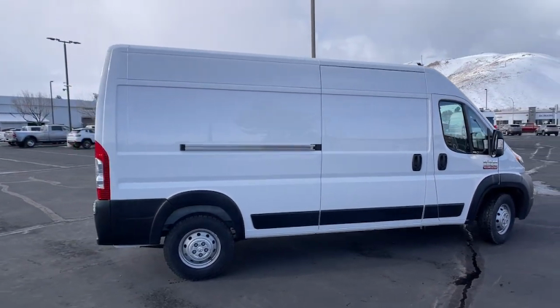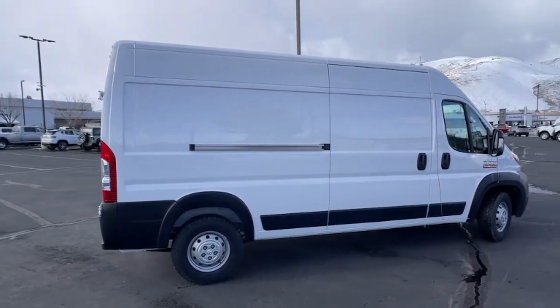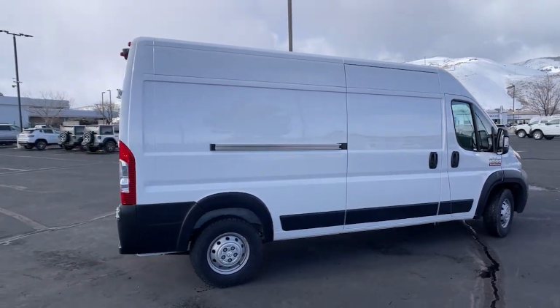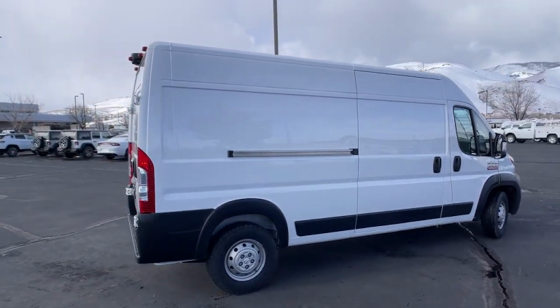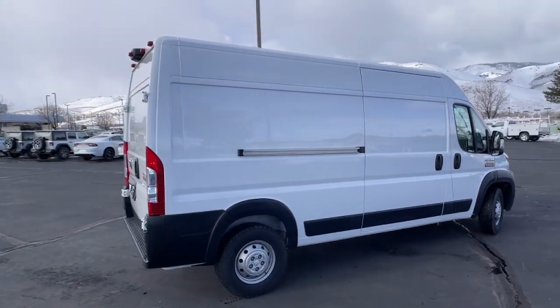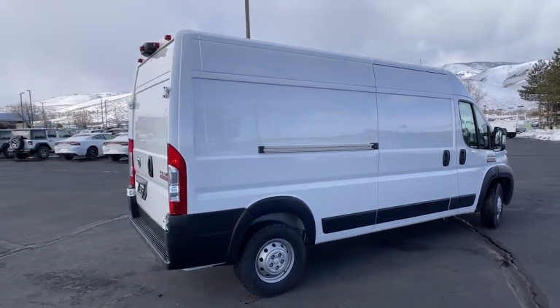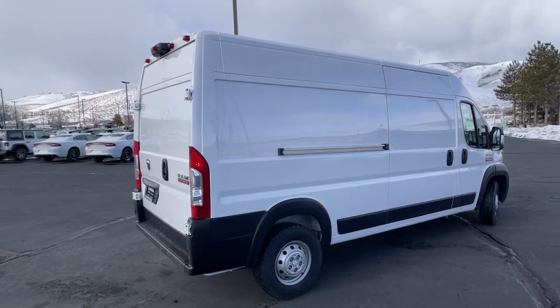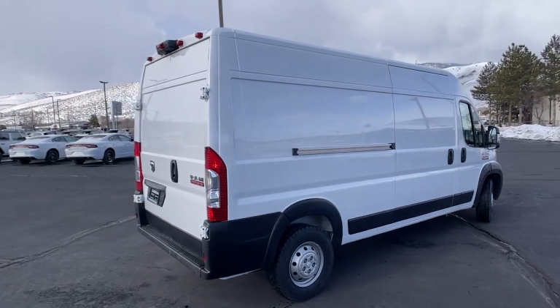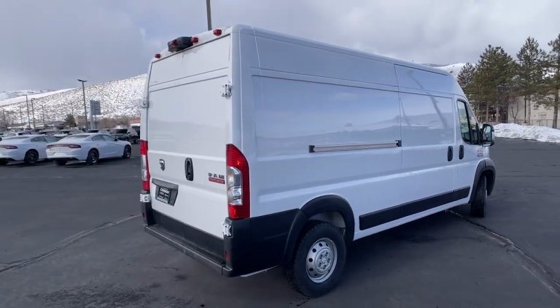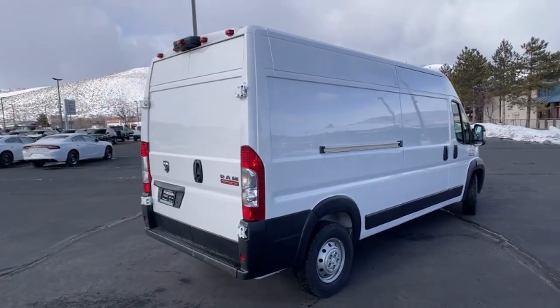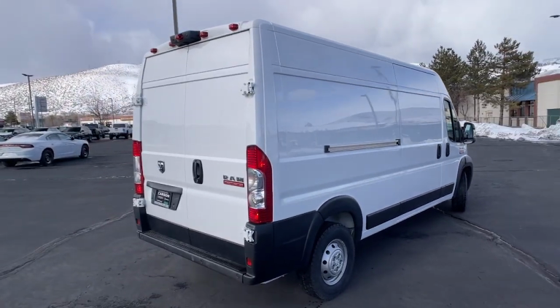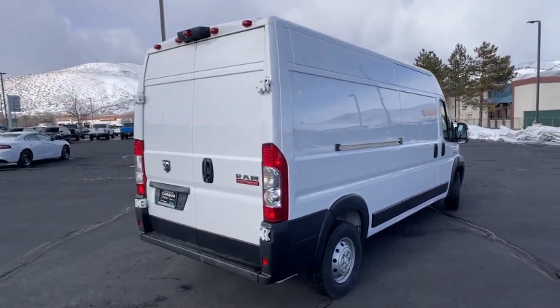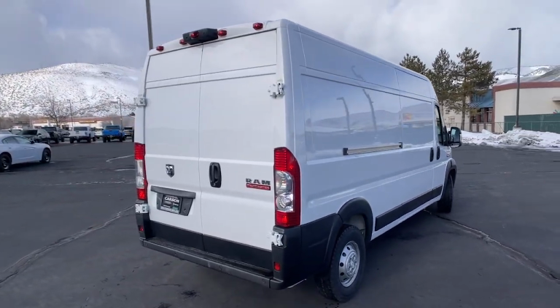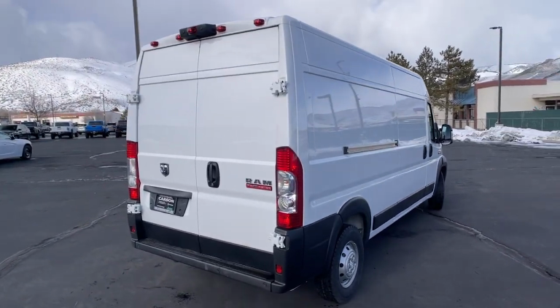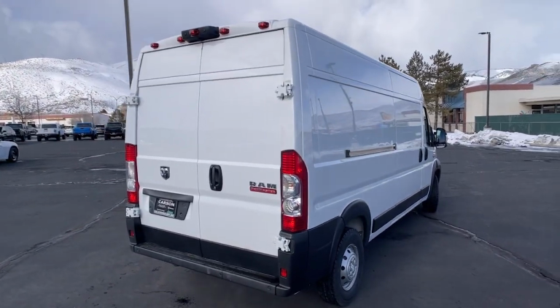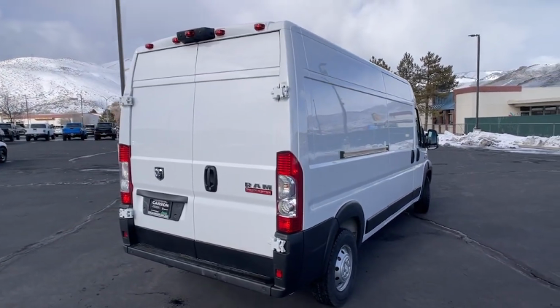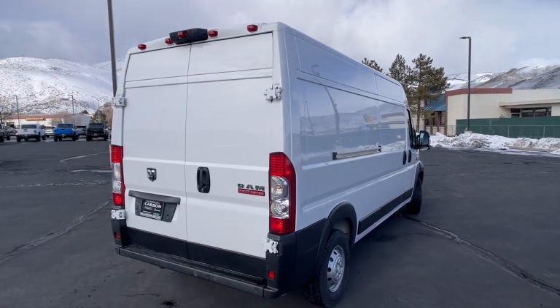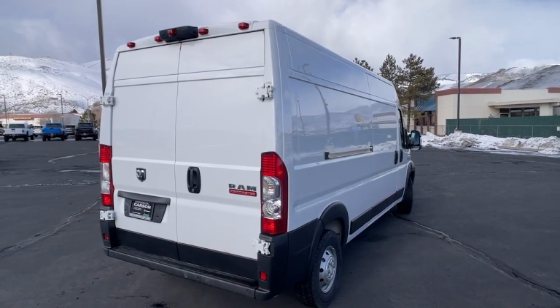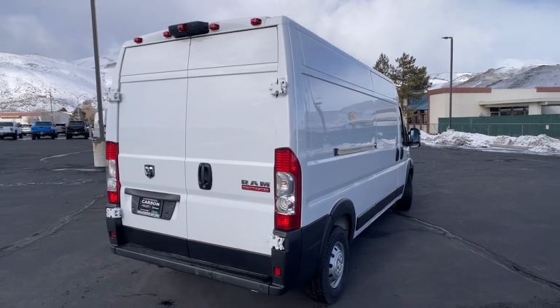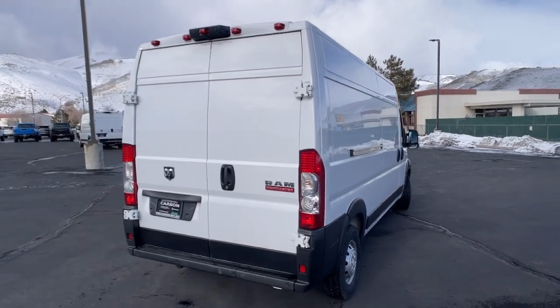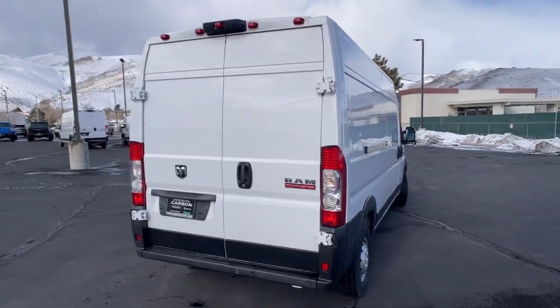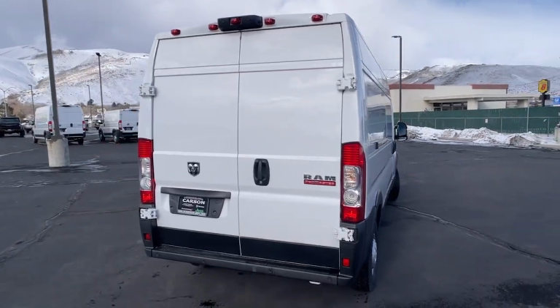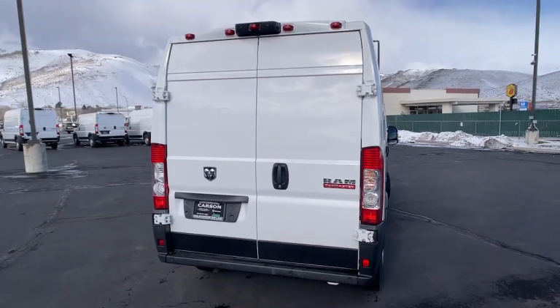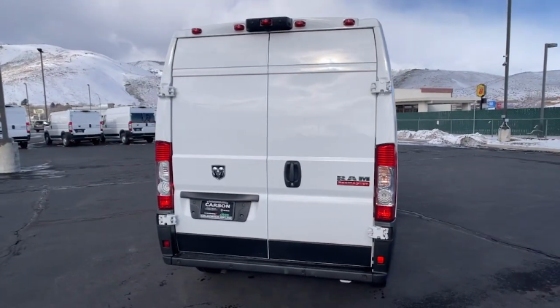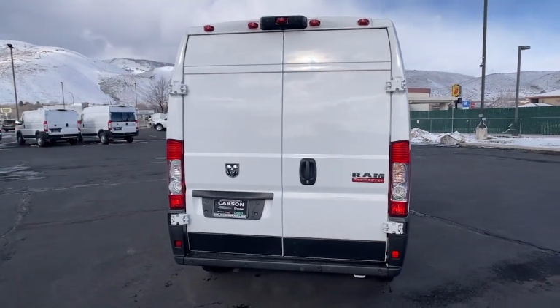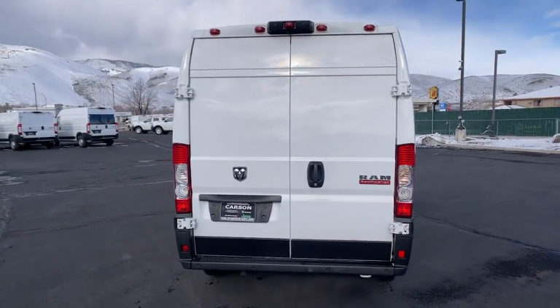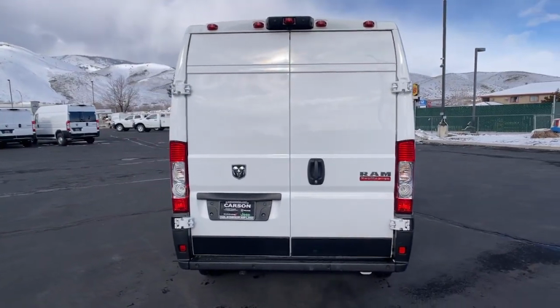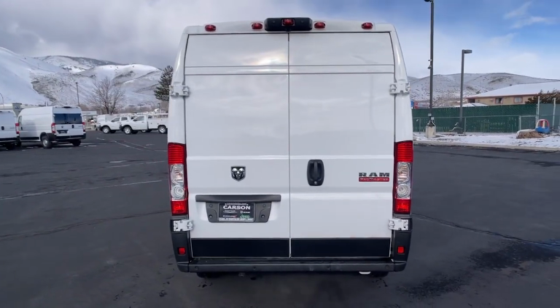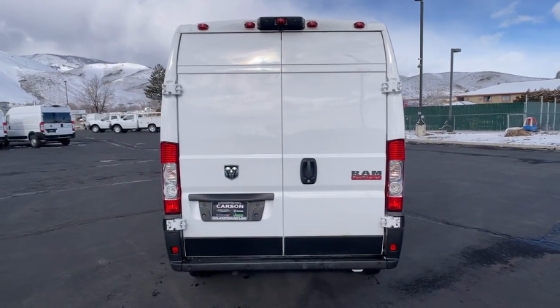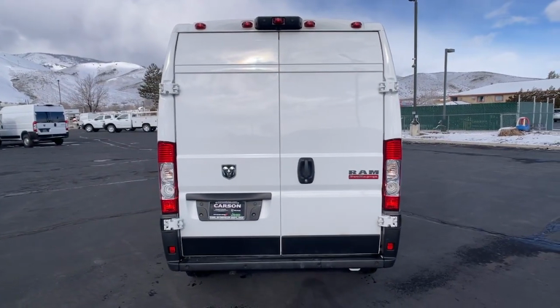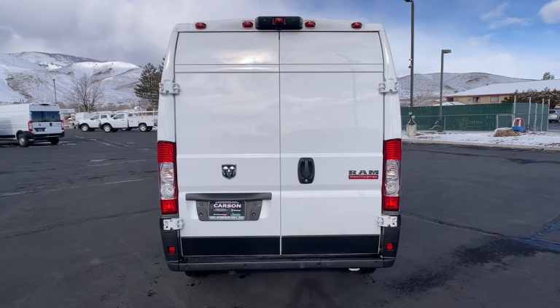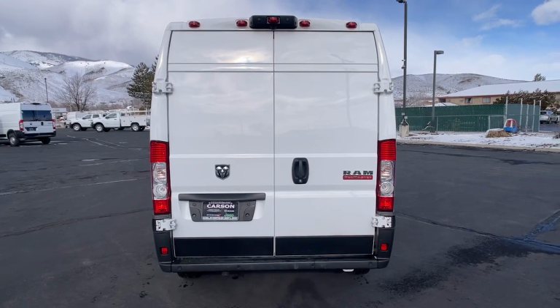This impressively capable Promaster 3500 offers significantly enhanced towing and payload capacity, driver-friendly visibility and infotainment tech, and a comfortable cabin appointed with a generous suite of desirable amenities.